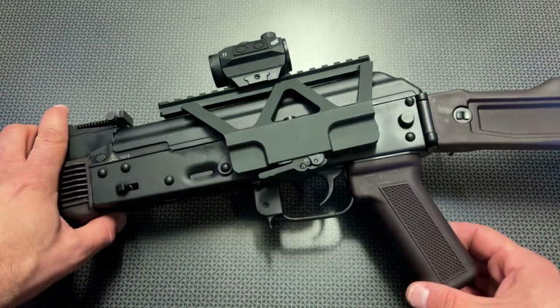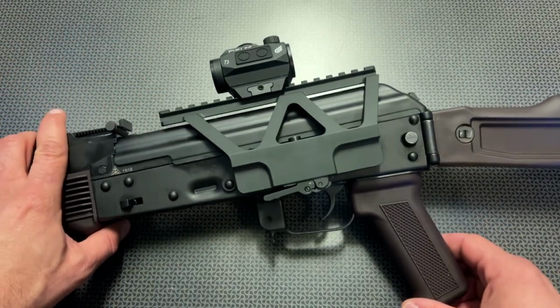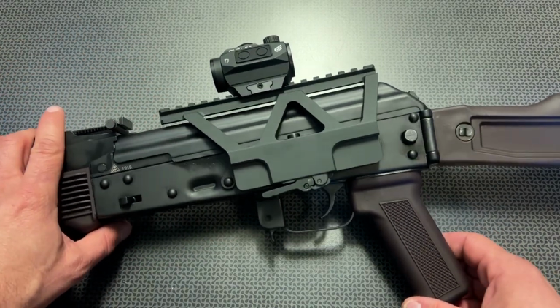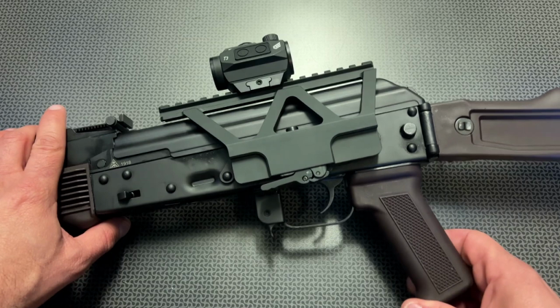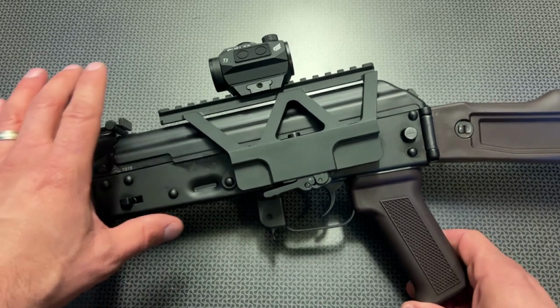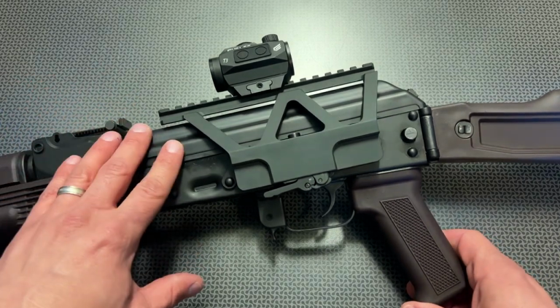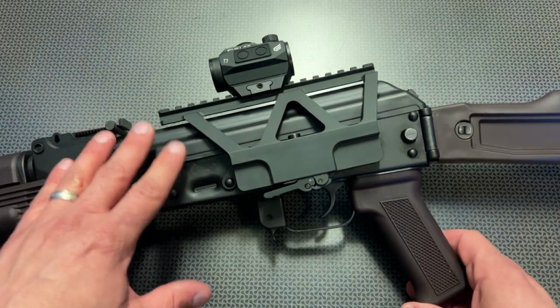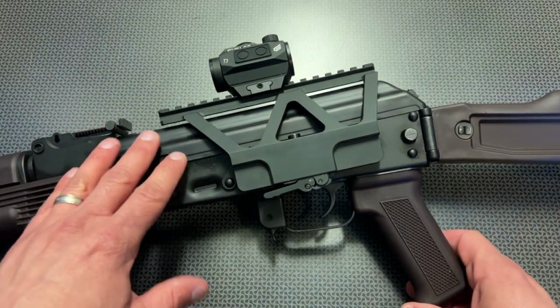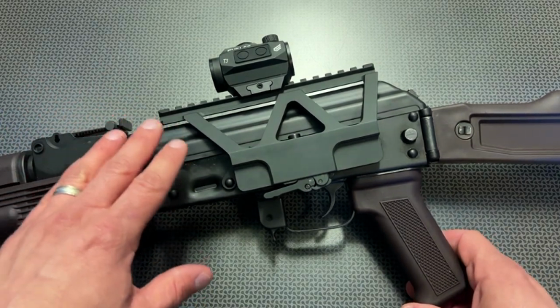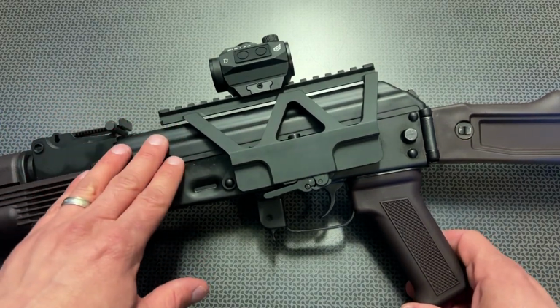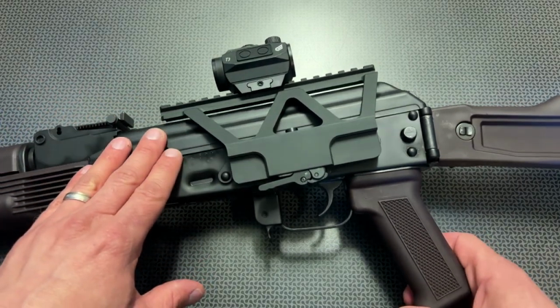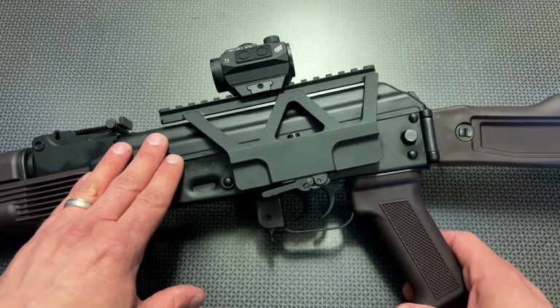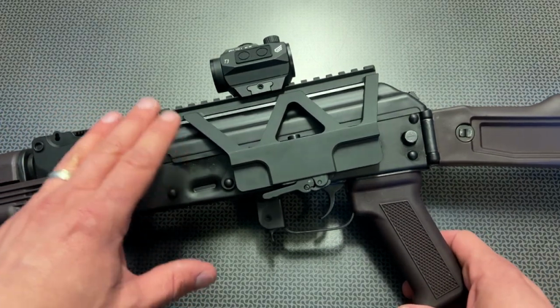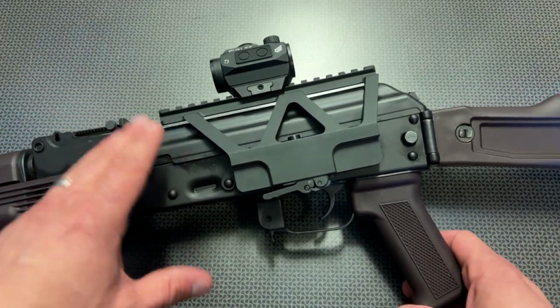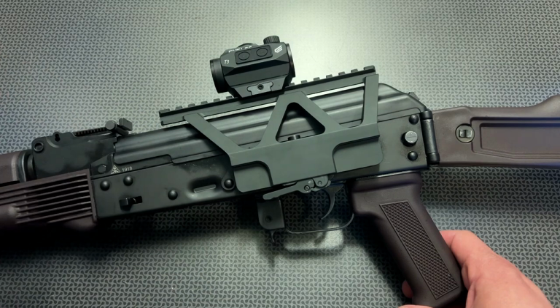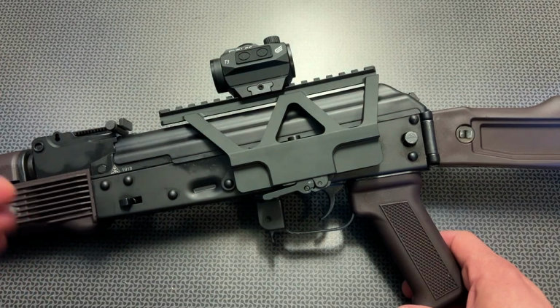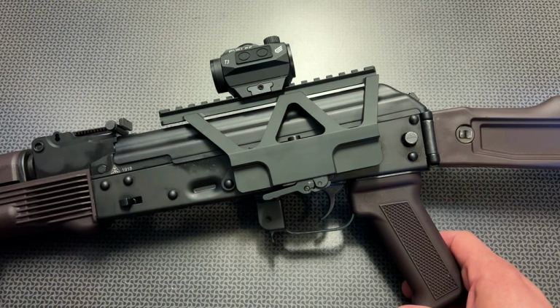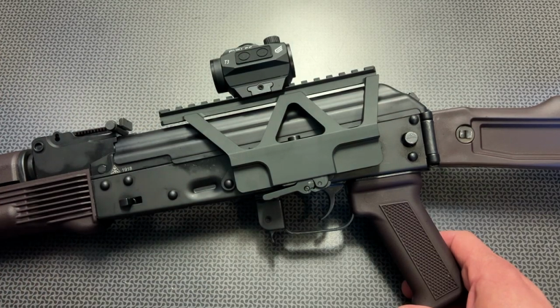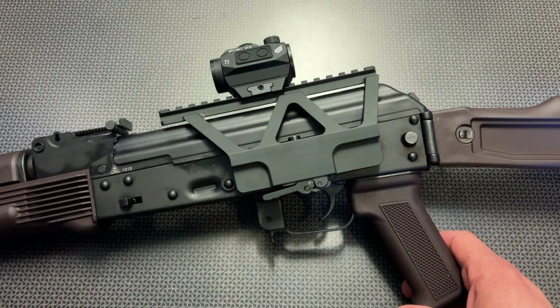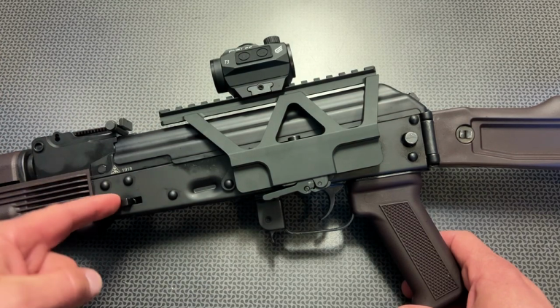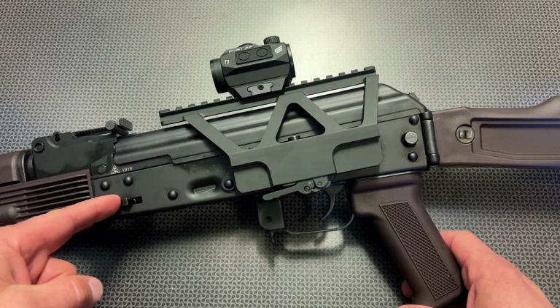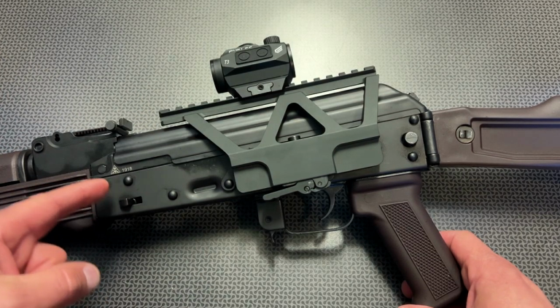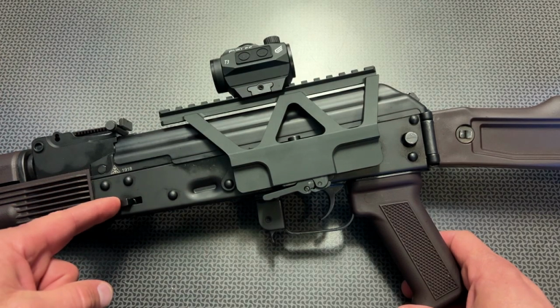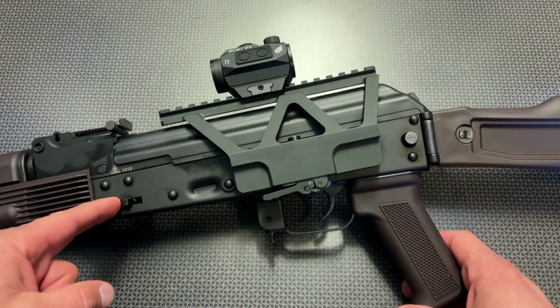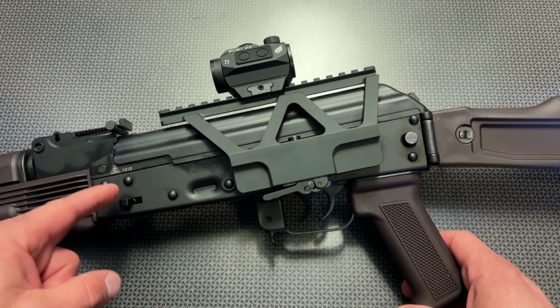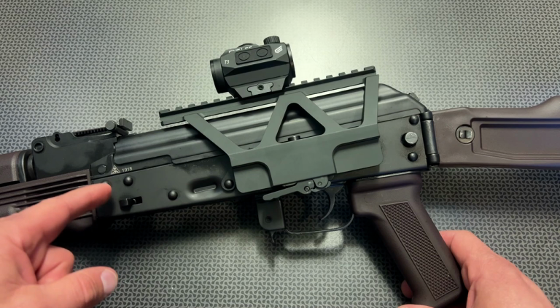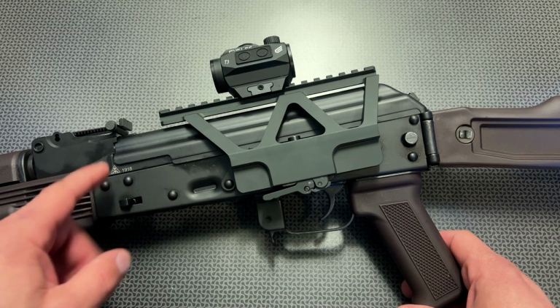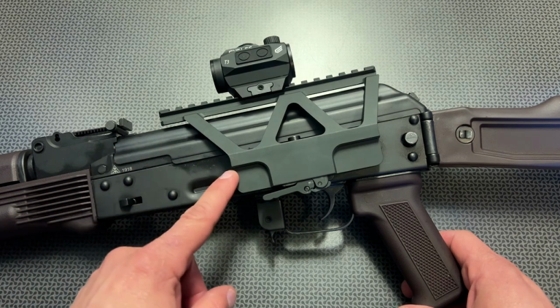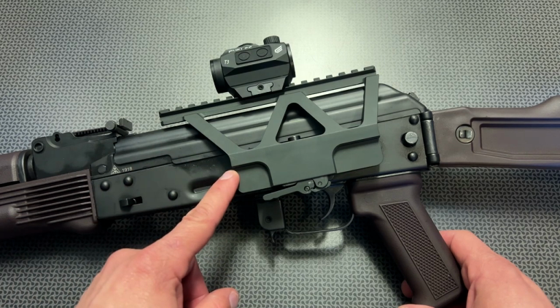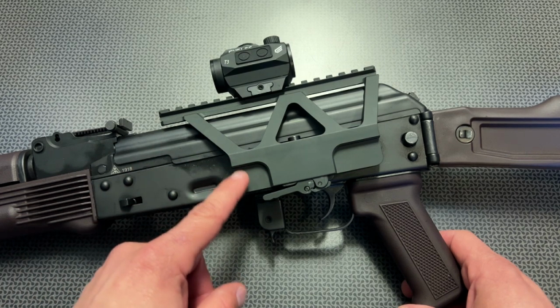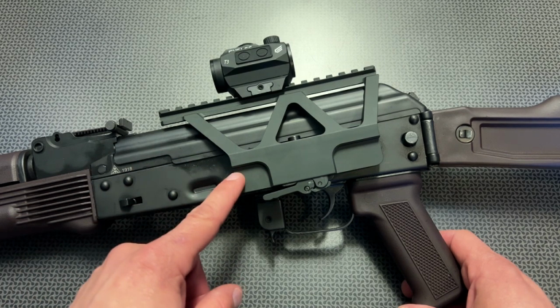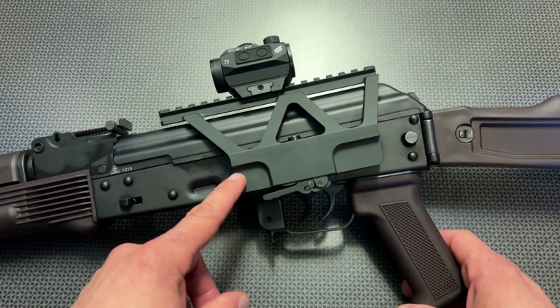This one is fully adjustable and has been seated on a few different Palmetto State Armory AKs, which seems to be the gold standard for US-produced AKs, and that's what we're looking at here — an AK-74 made by PSA — and this optic mount fit perfectly on there.